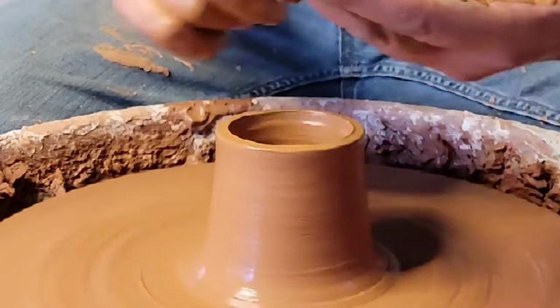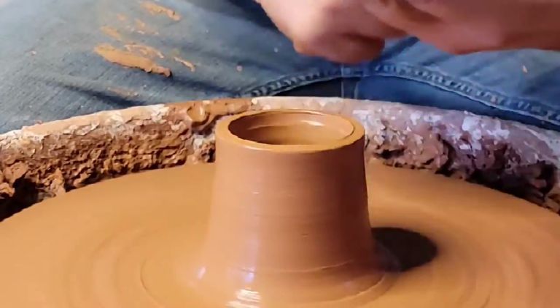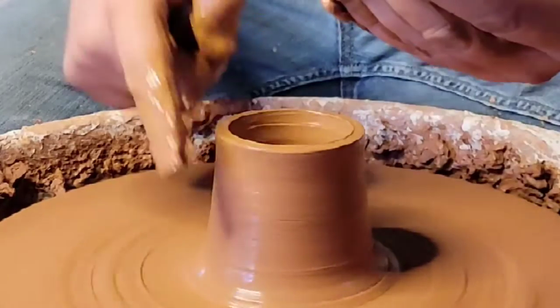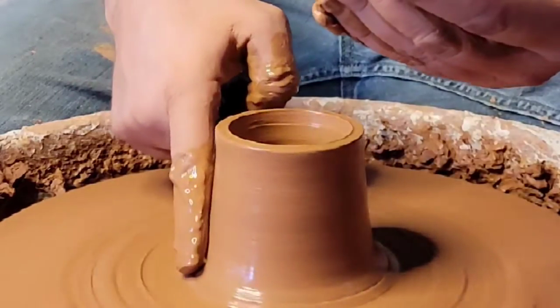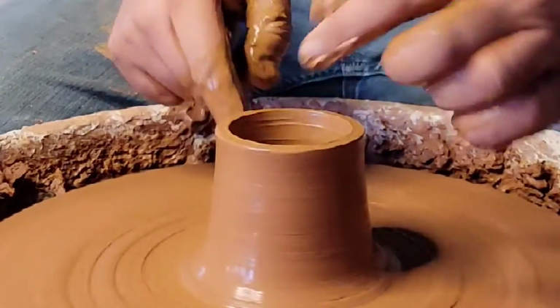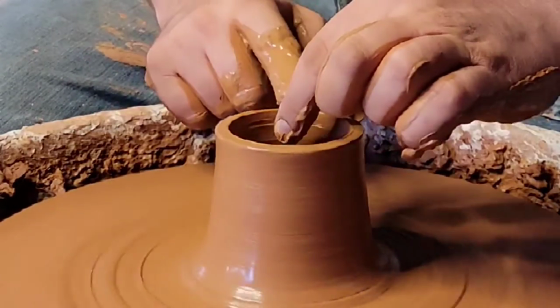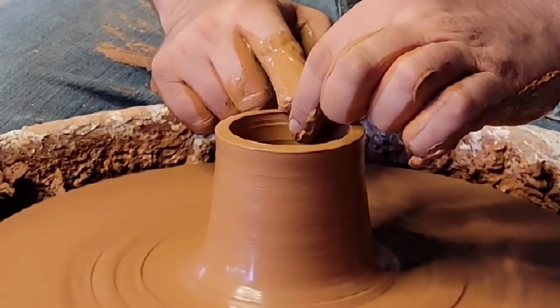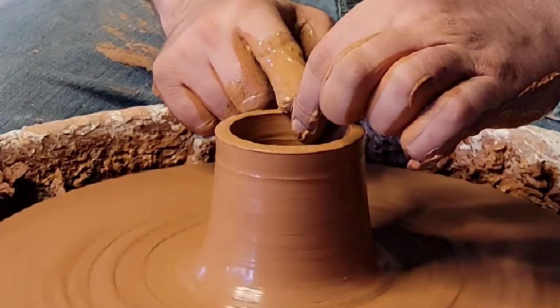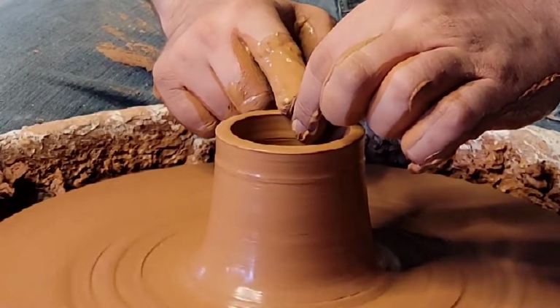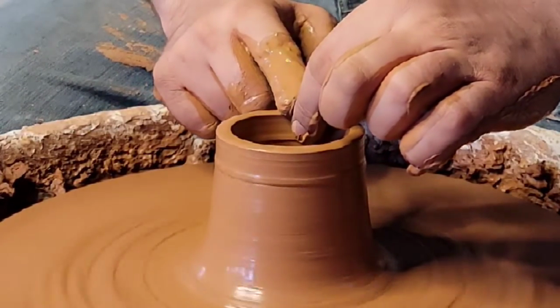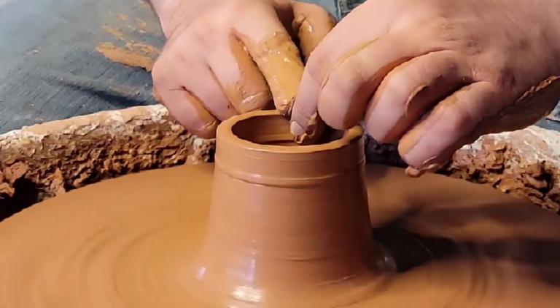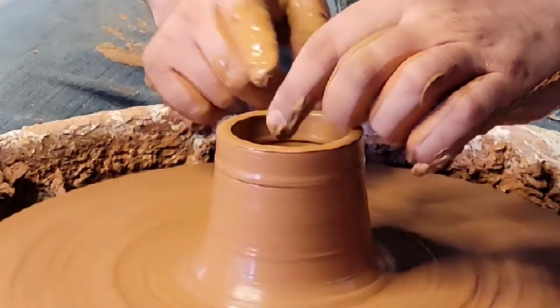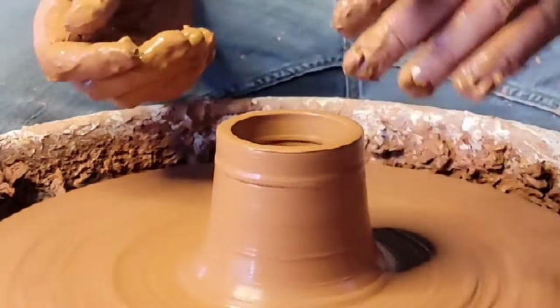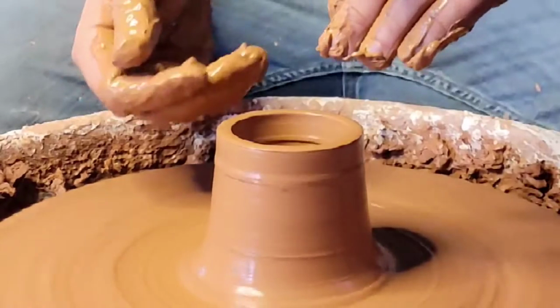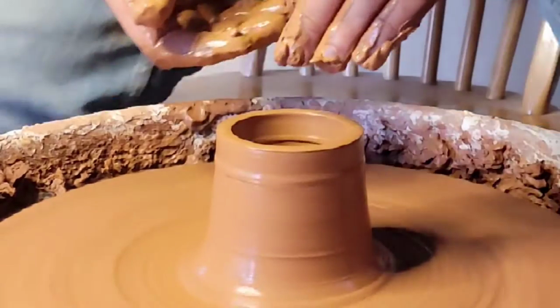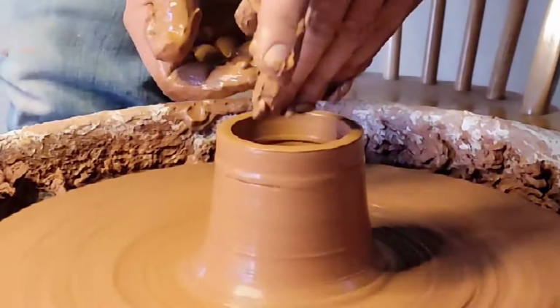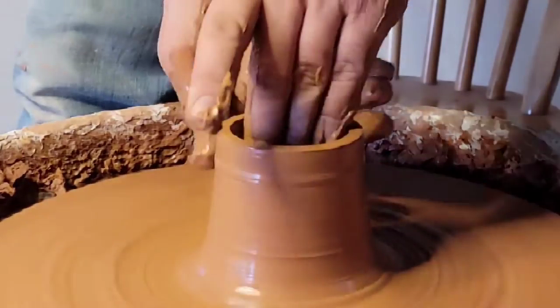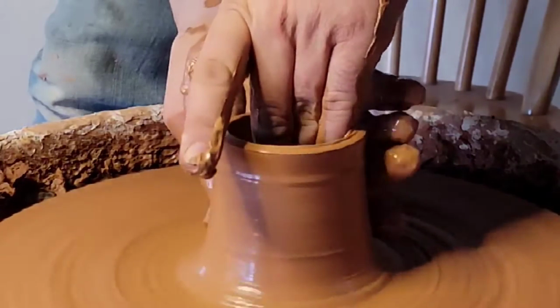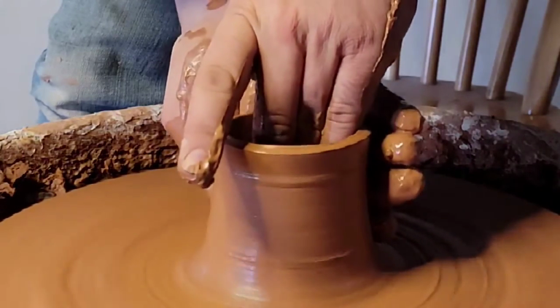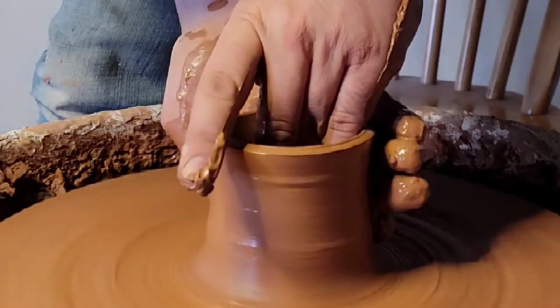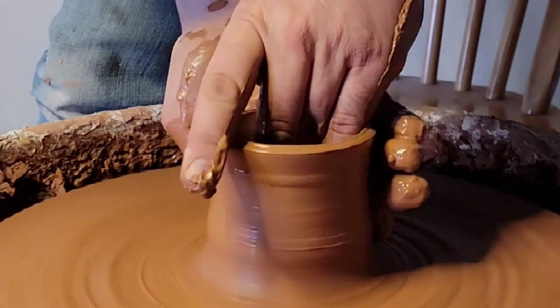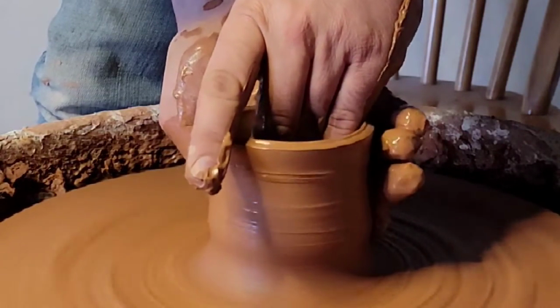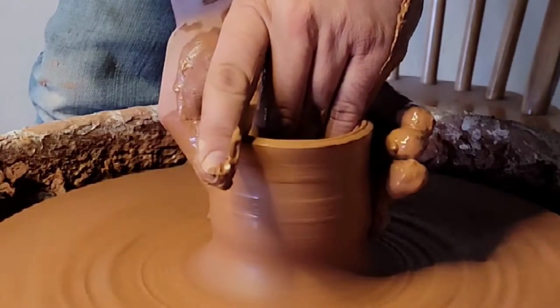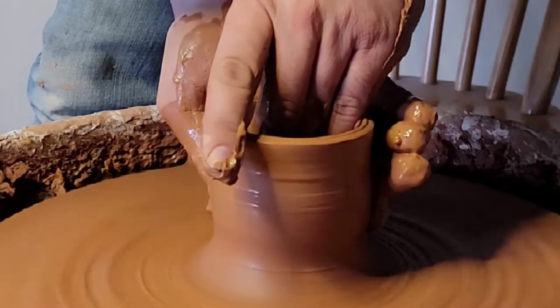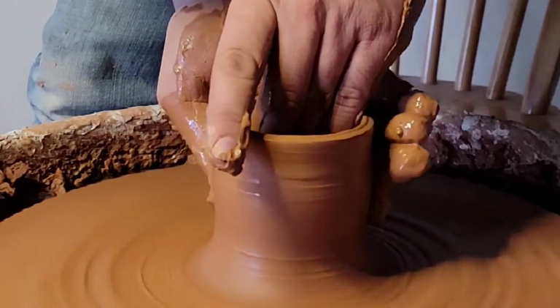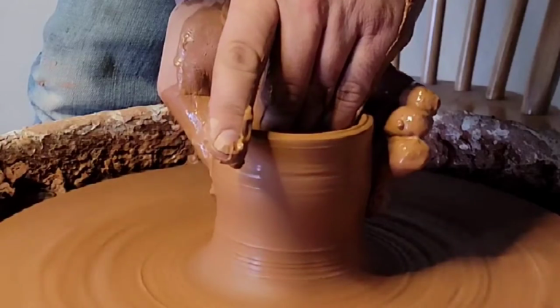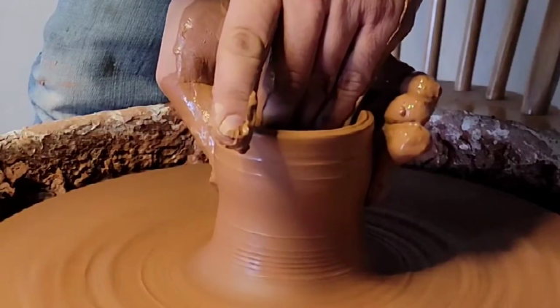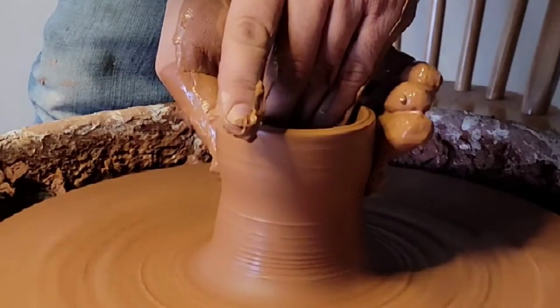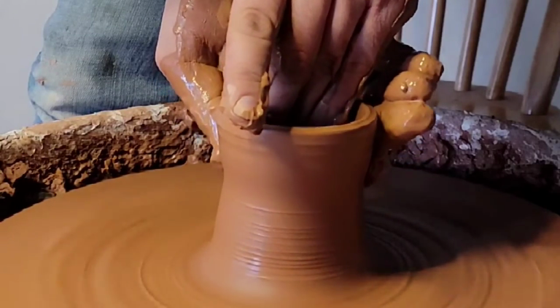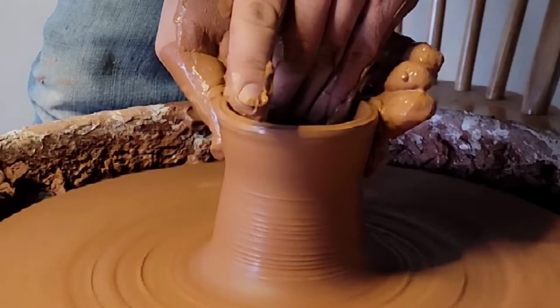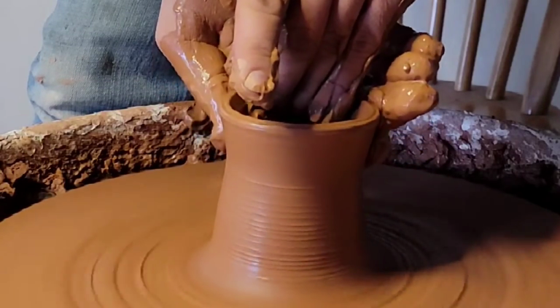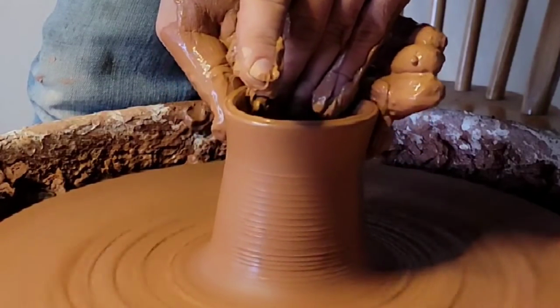More slip — use the slip. Put it on the outside and inside. Then pinching with my left fingers and putting my right index finger down on the rim to compress it. That'll take out any undulations, indentations, bumps, and all that stuff.